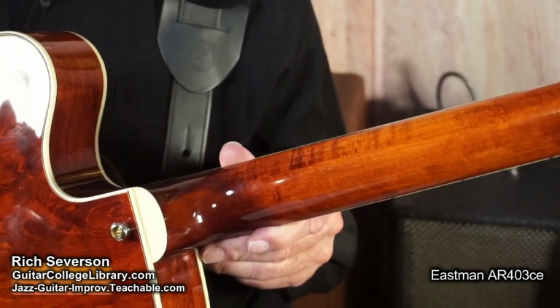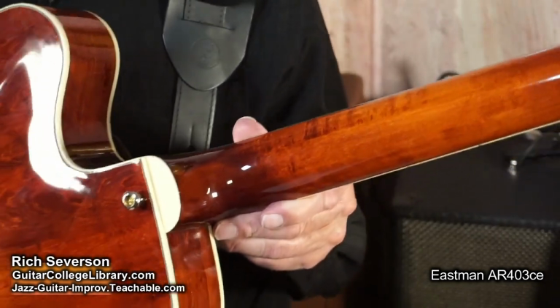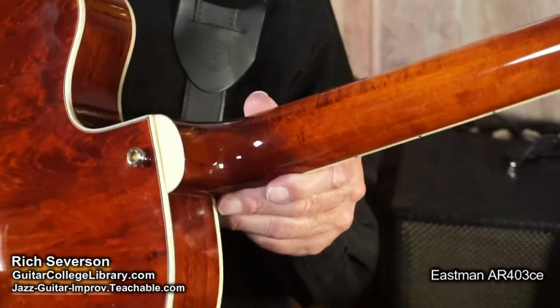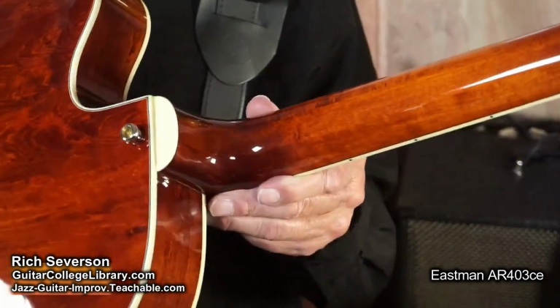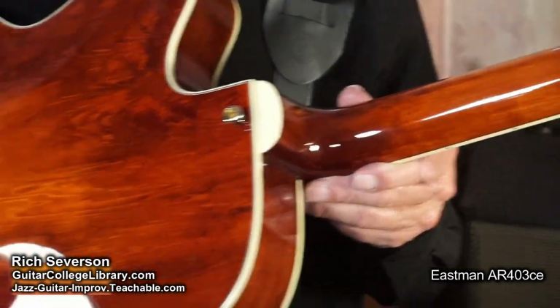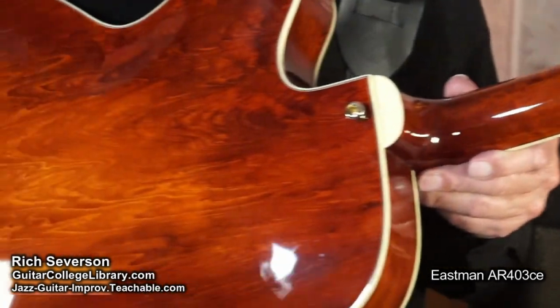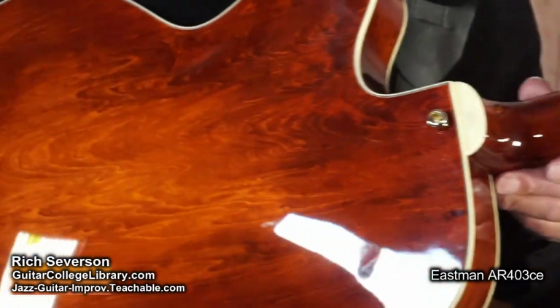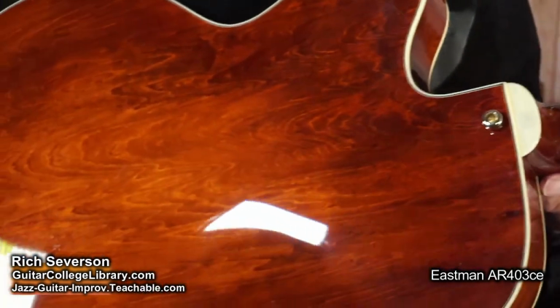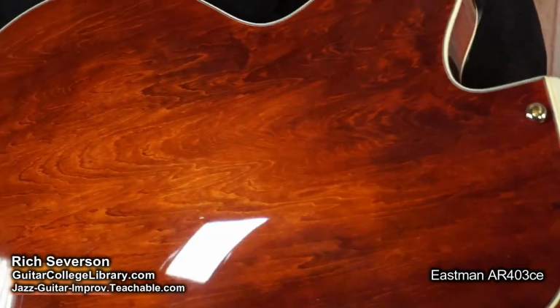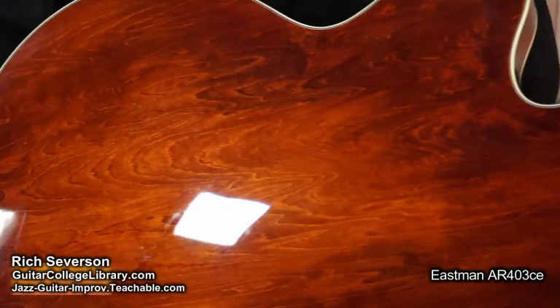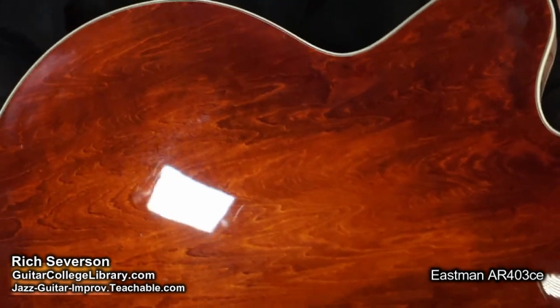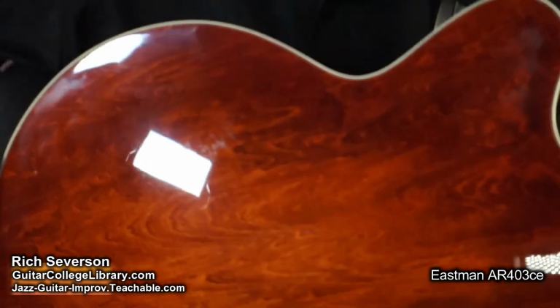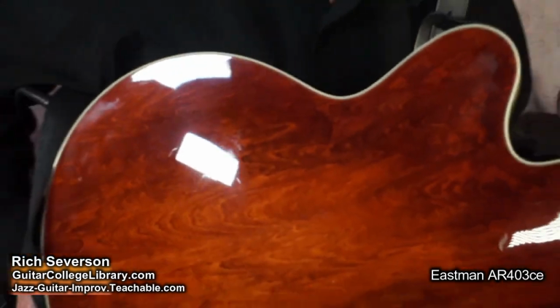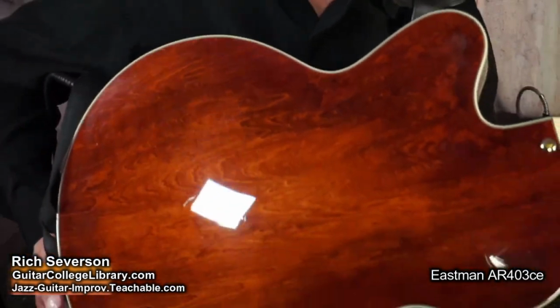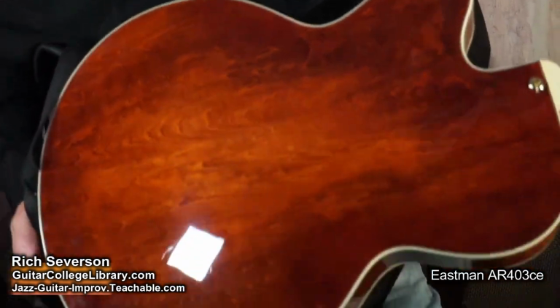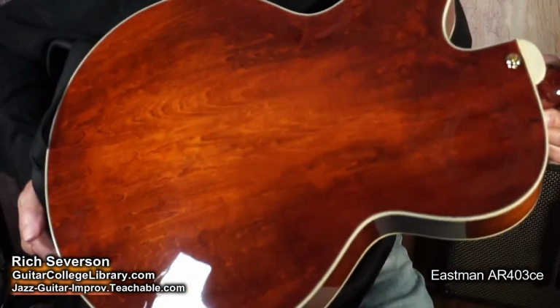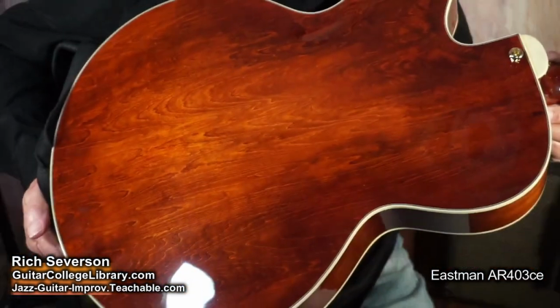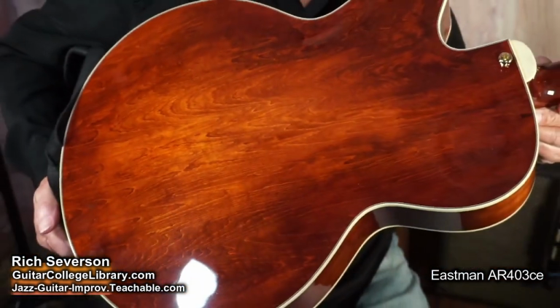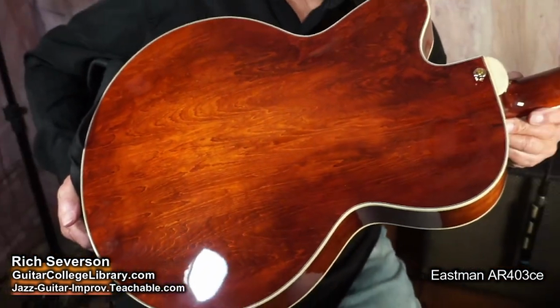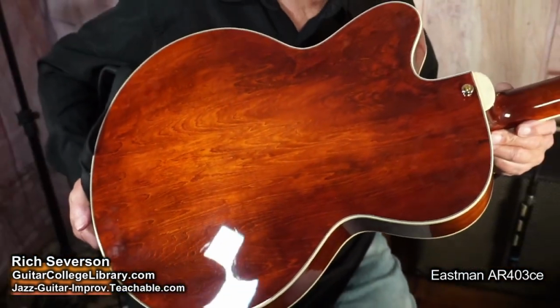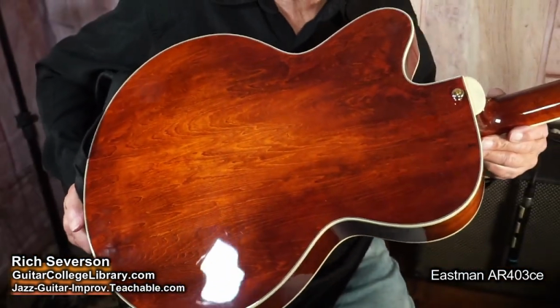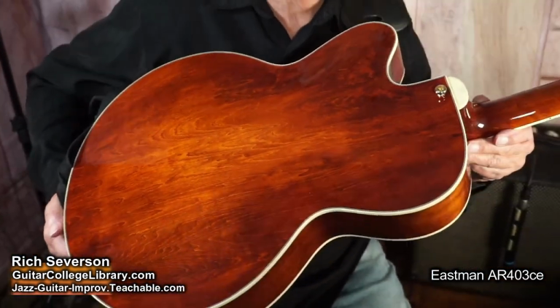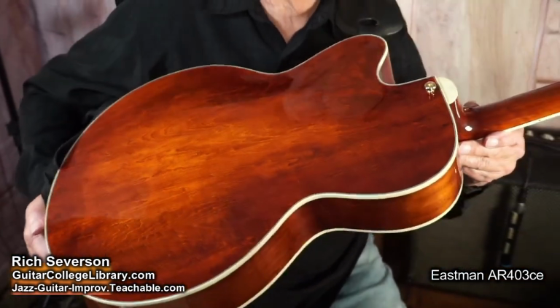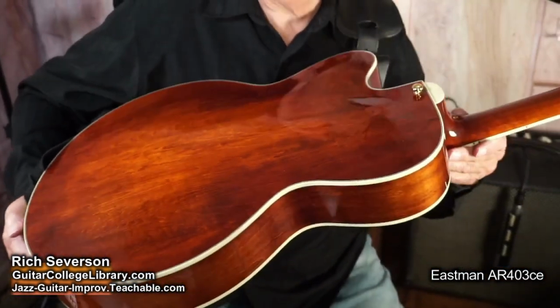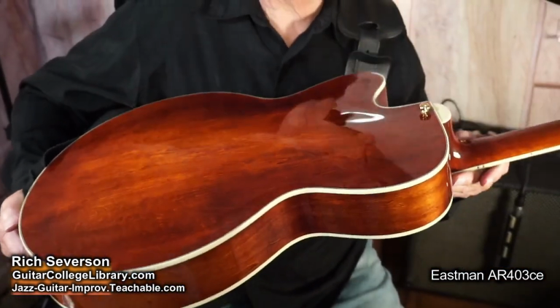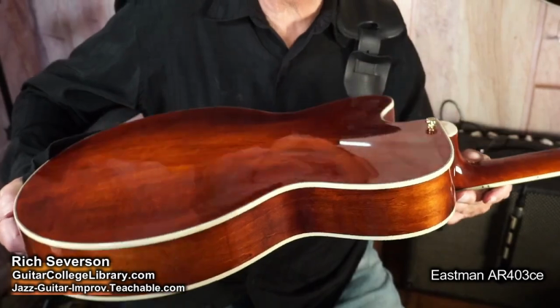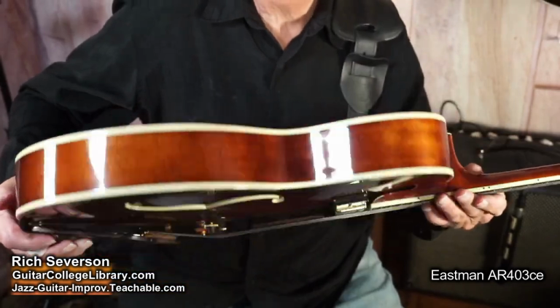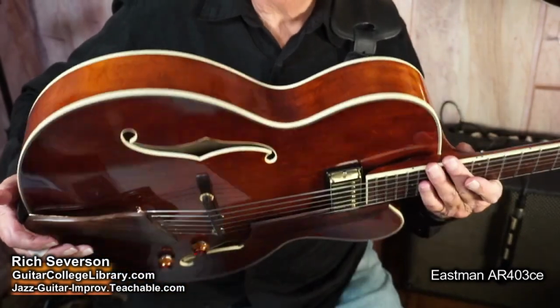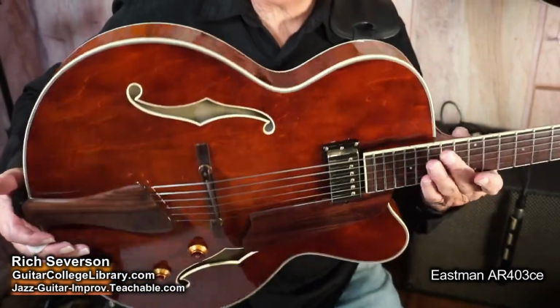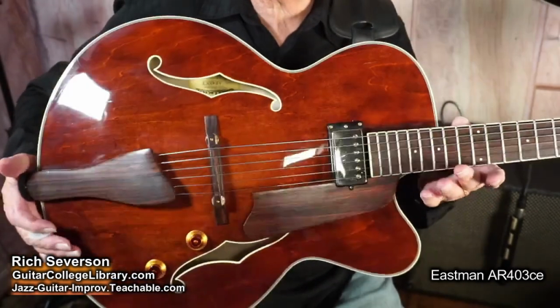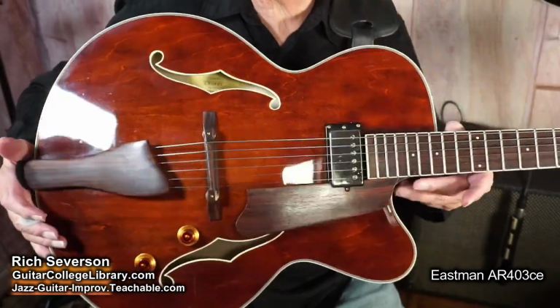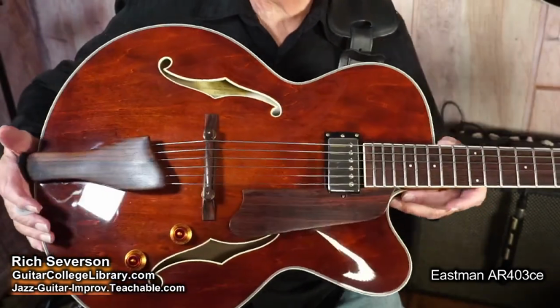And the dimensions of the guitar — look at the back. Let's take a look at that back here a second. Isn't that pretty? It's a pretty finish. I love that finish.